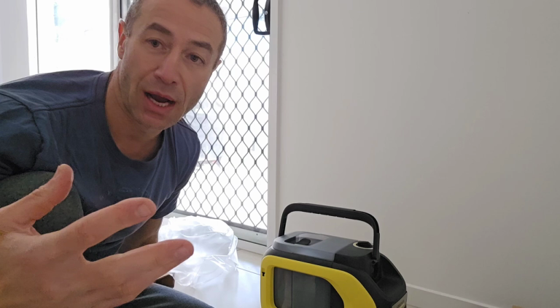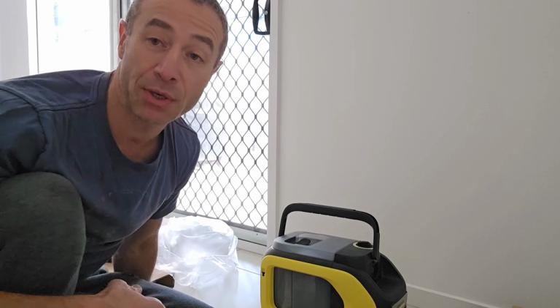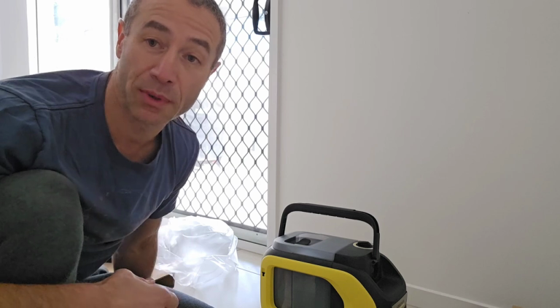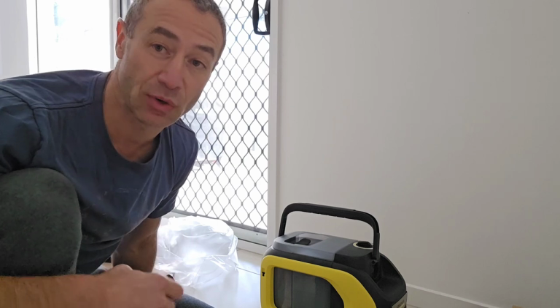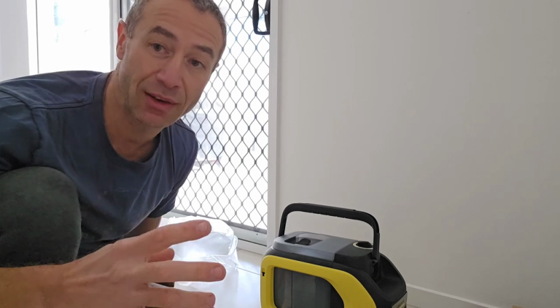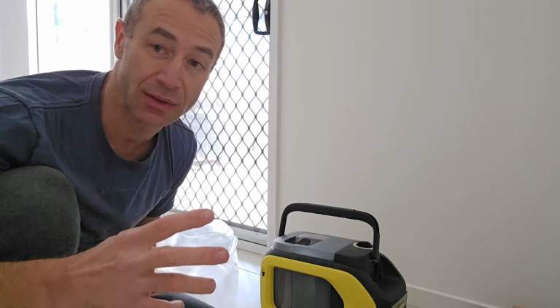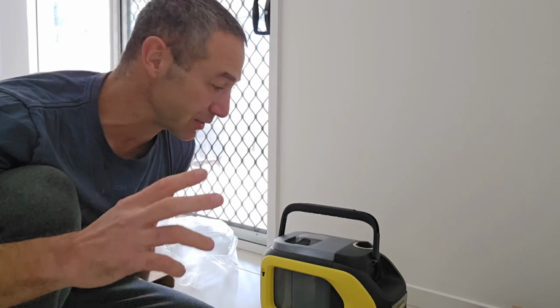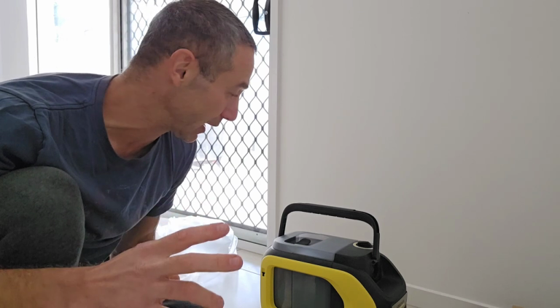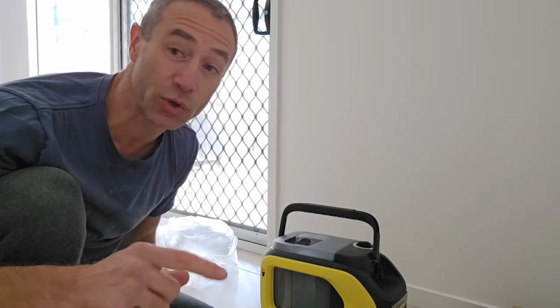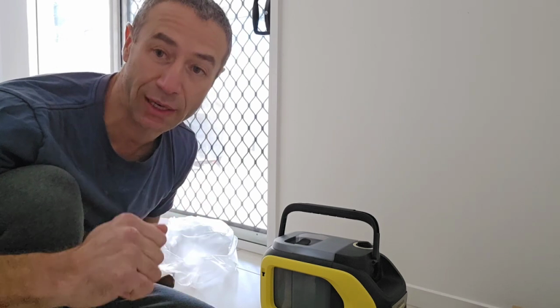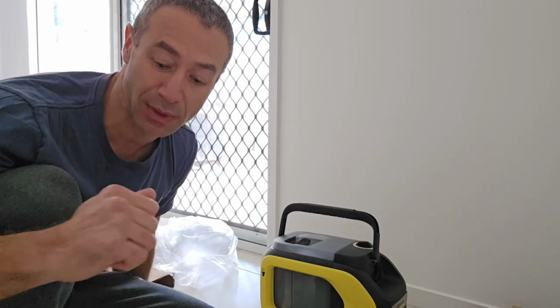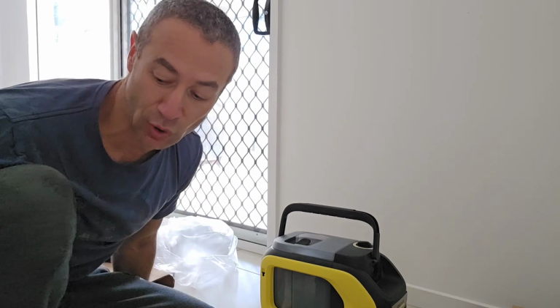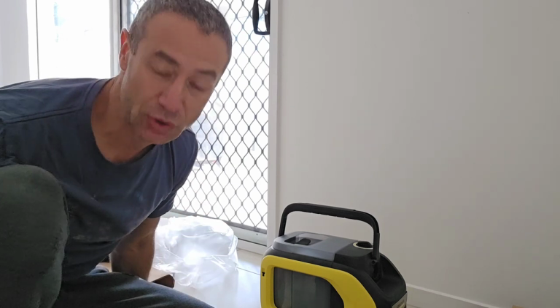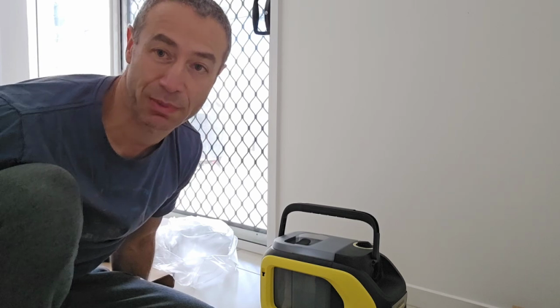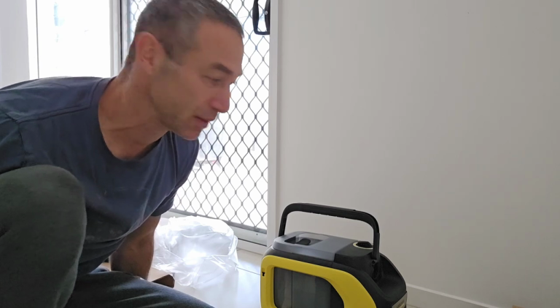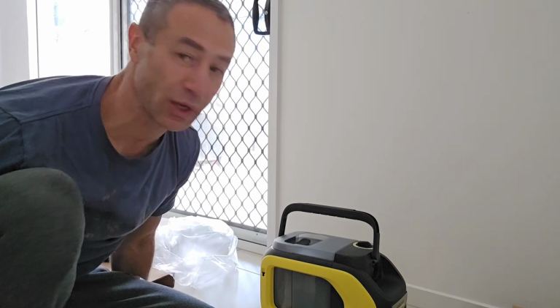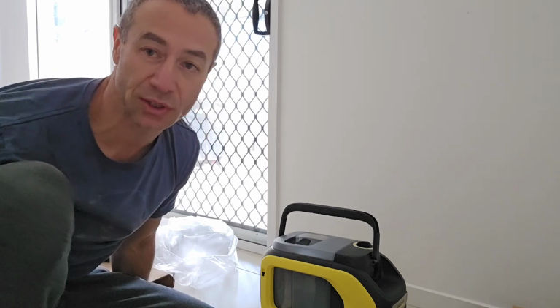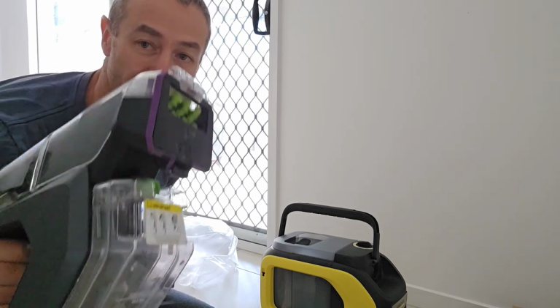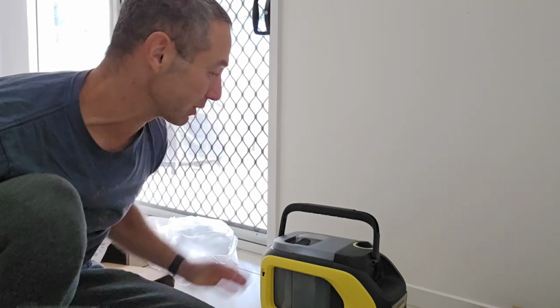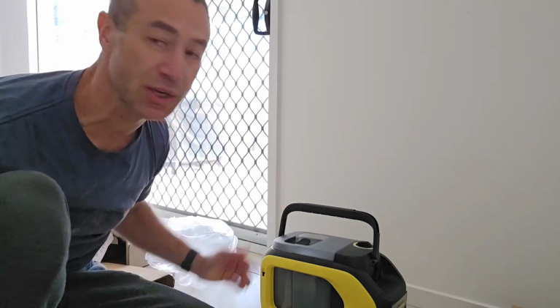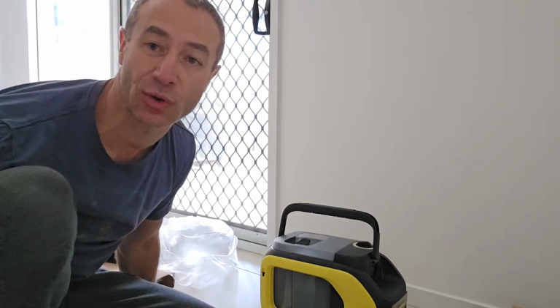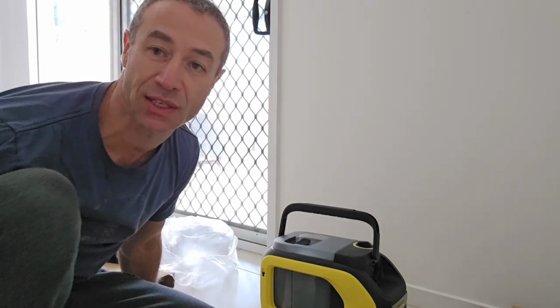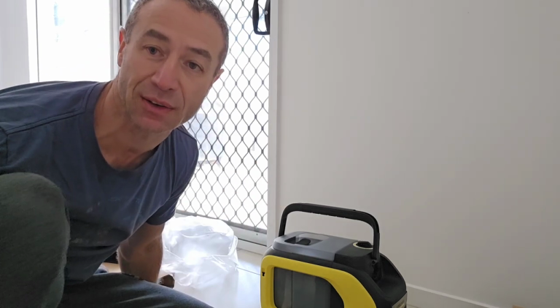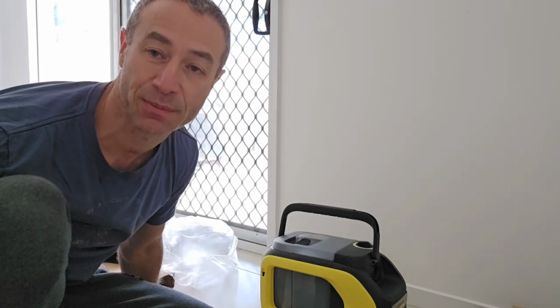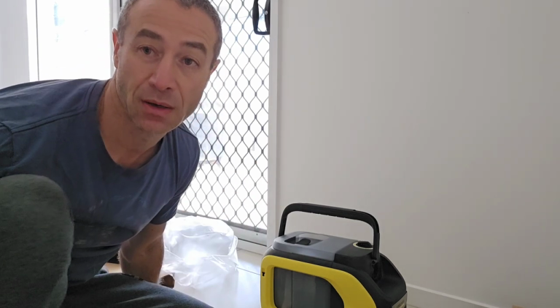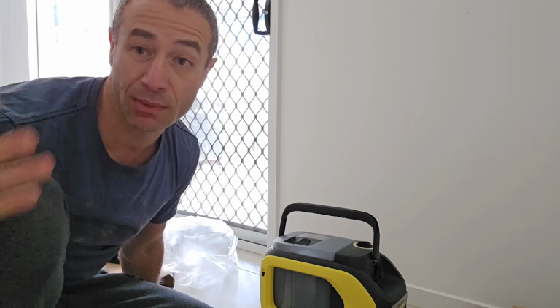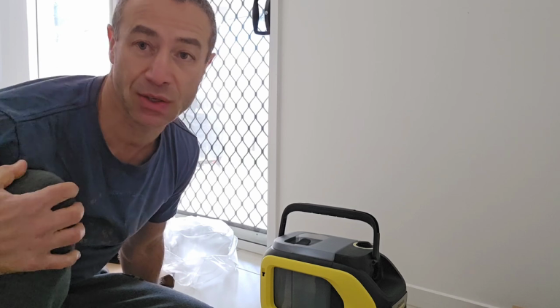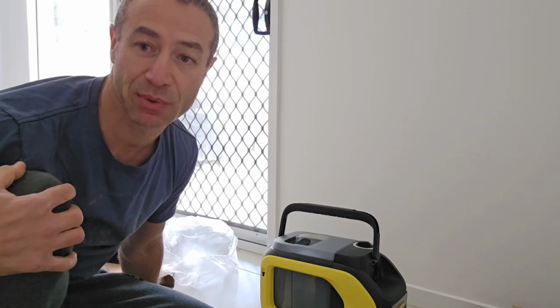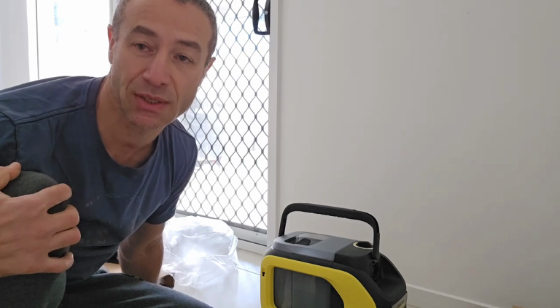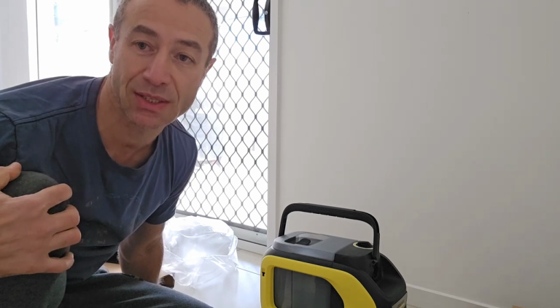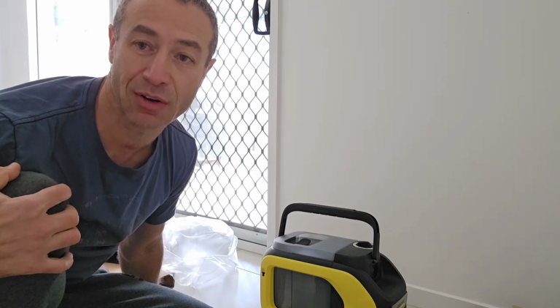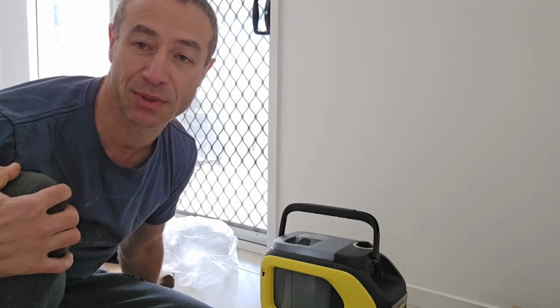Let me know in the comments if anything is unclear or if you'd like me to explain what I feel the differences are between the Bissell and the Karcher. If you're interested in anything else, thank you so much for watching — until next time, Greg from Brisbane, Australia.